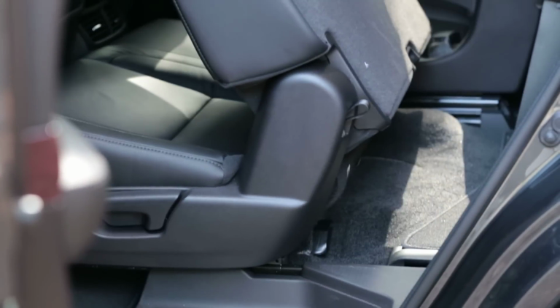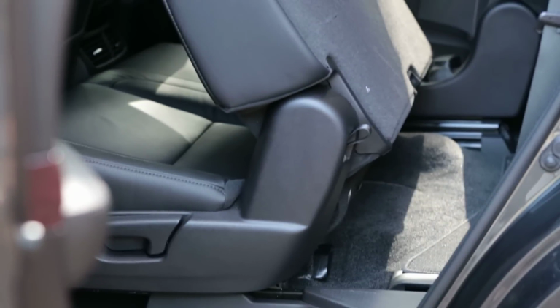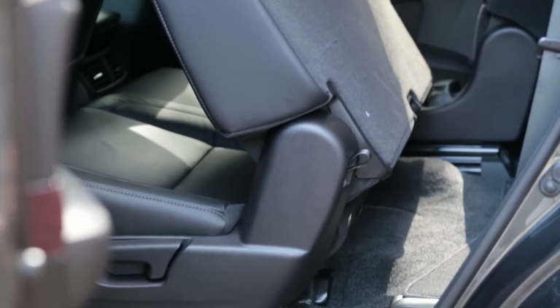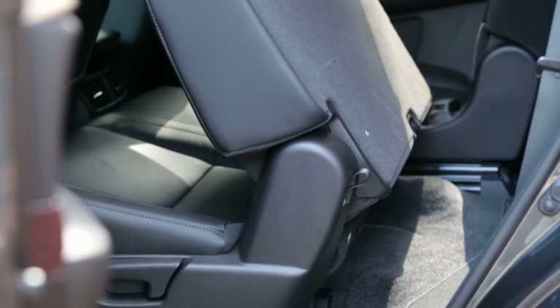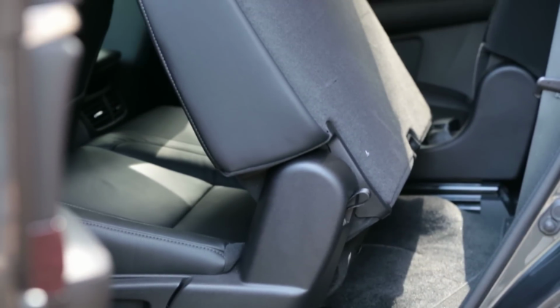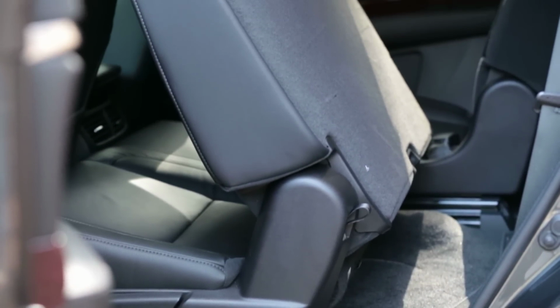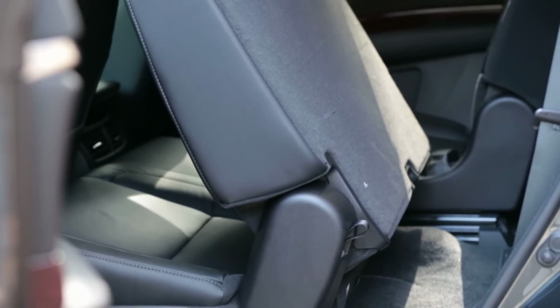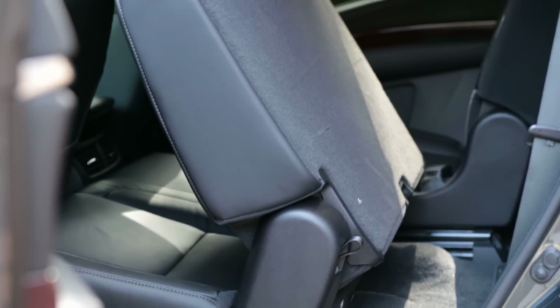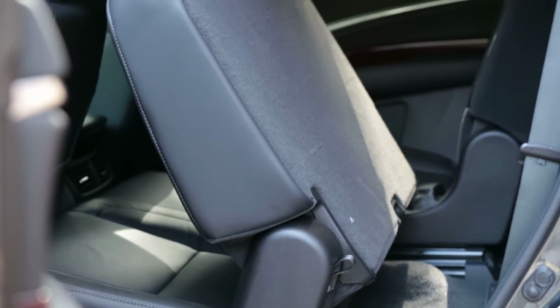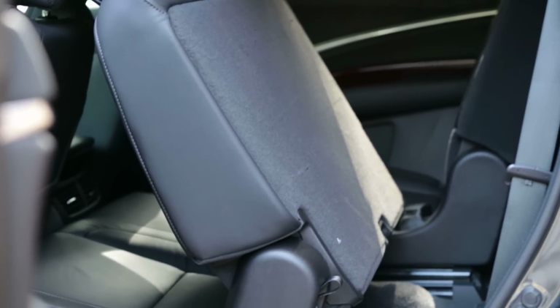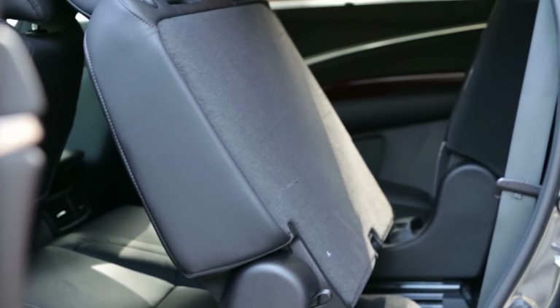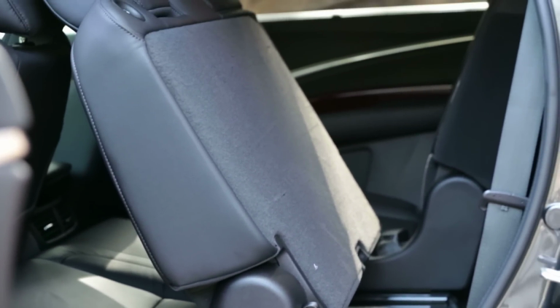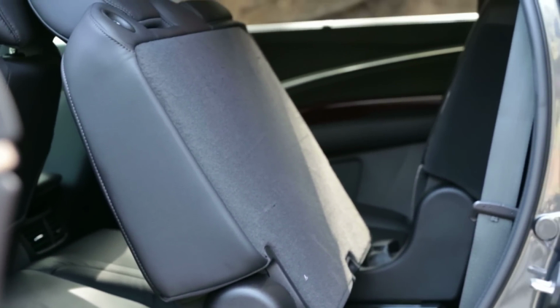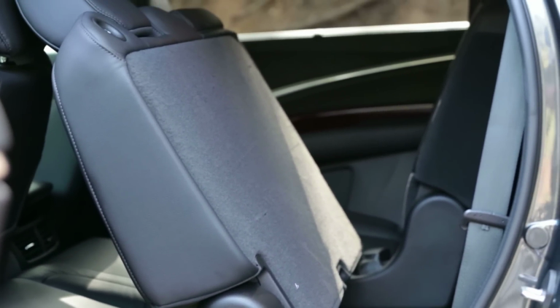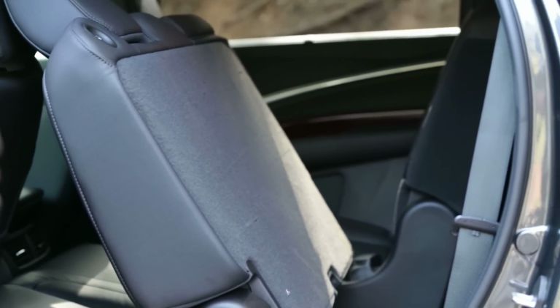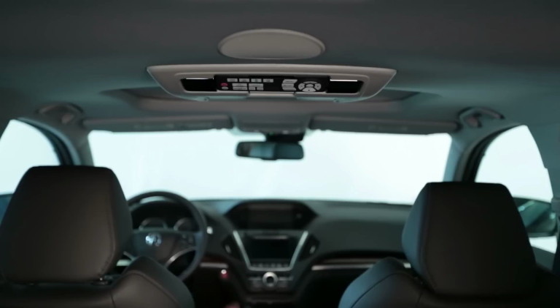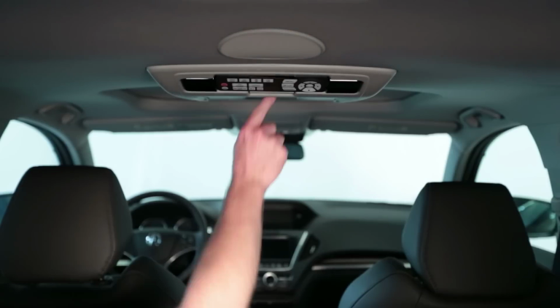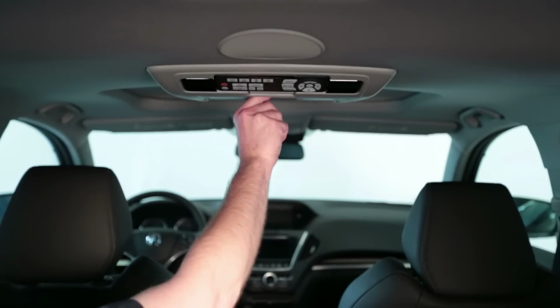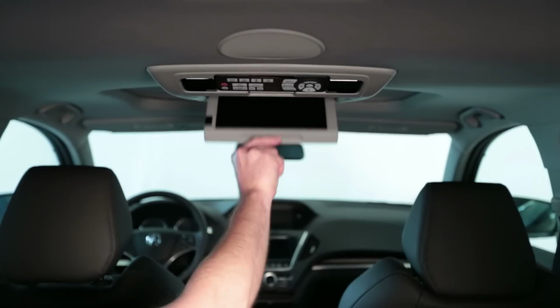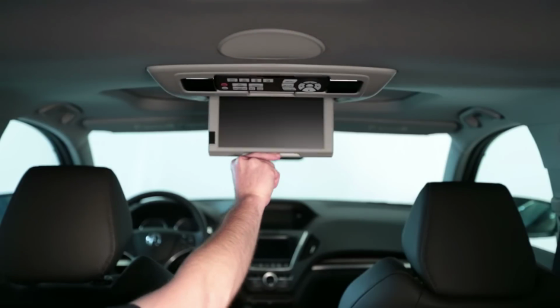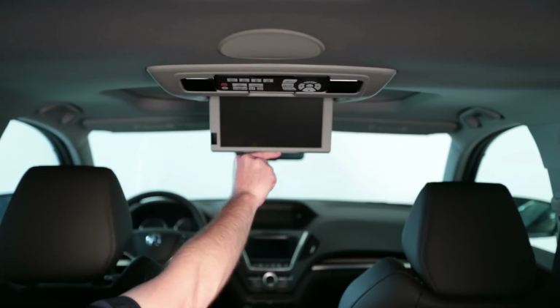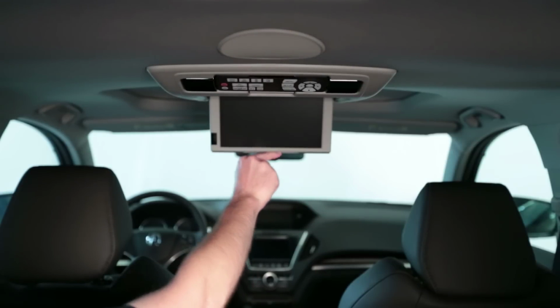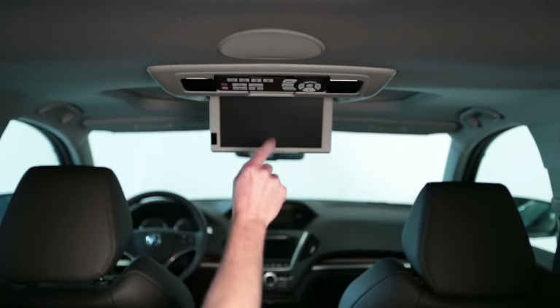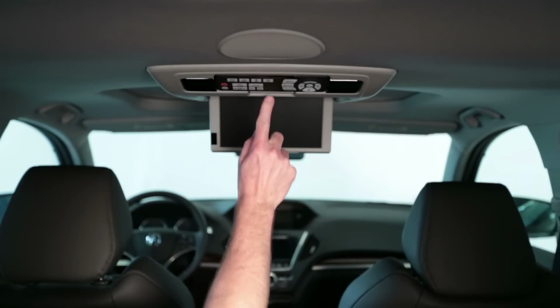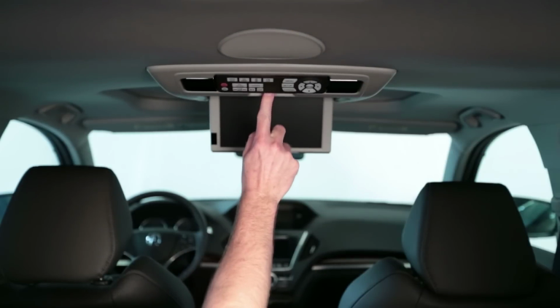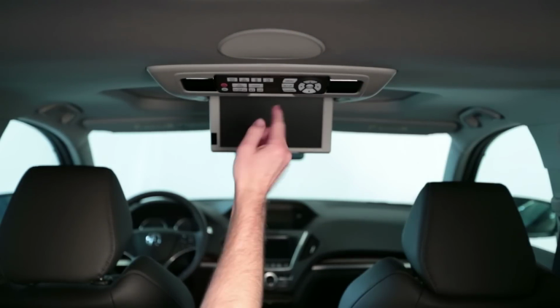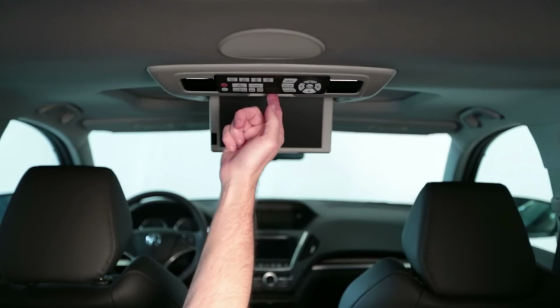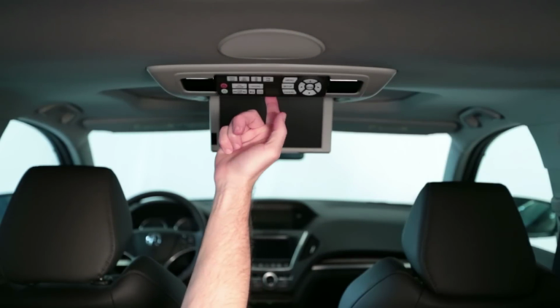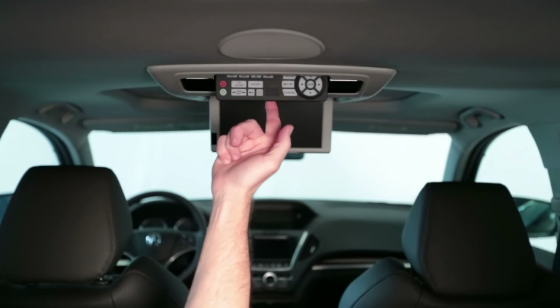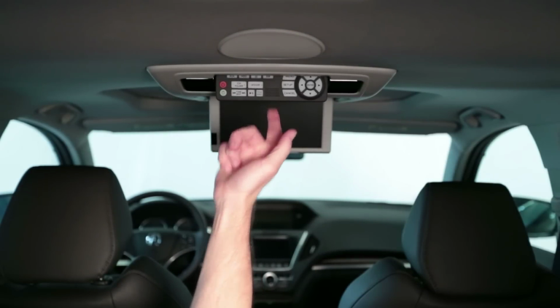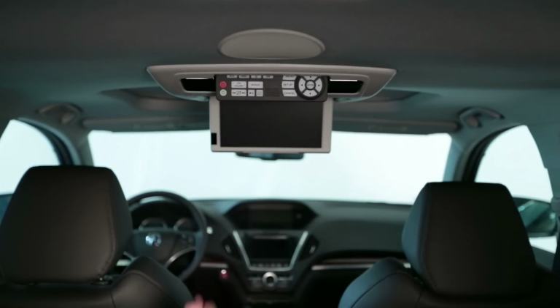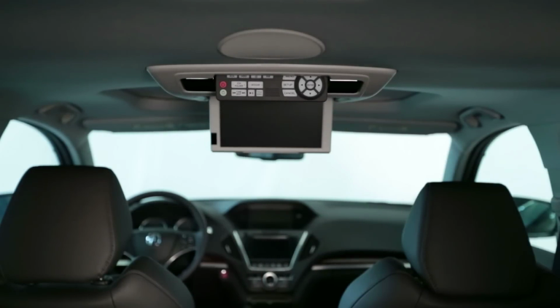And speaking of kids, here are two other features parents are likely to appreciate: this screen should keep the kids entertained, and there's stain-resistant leather.